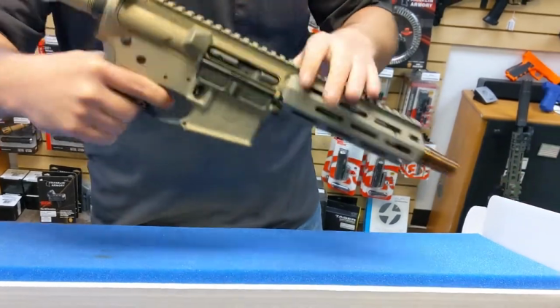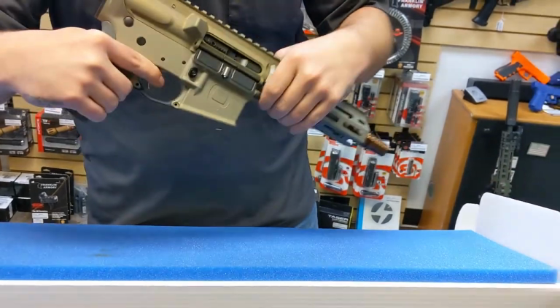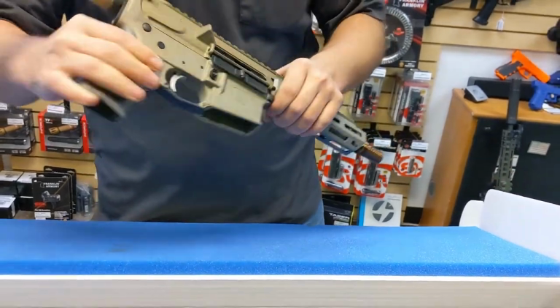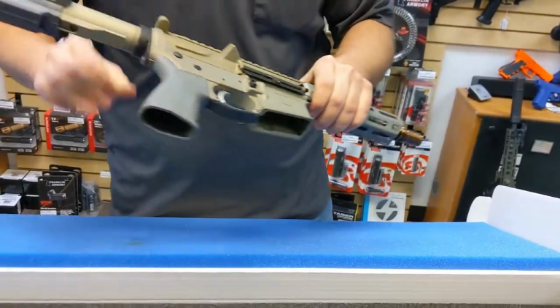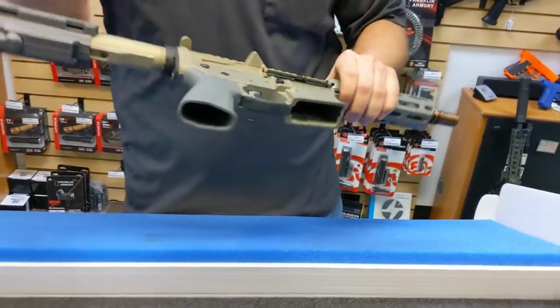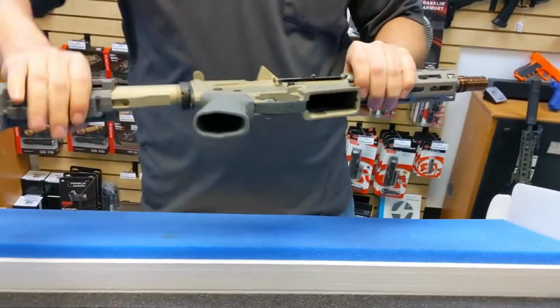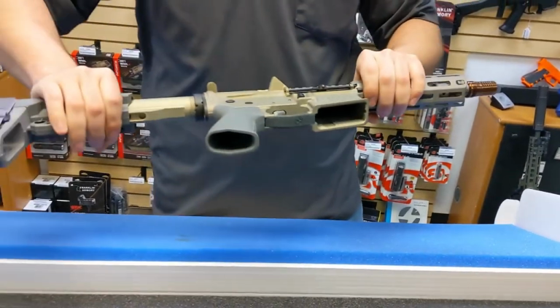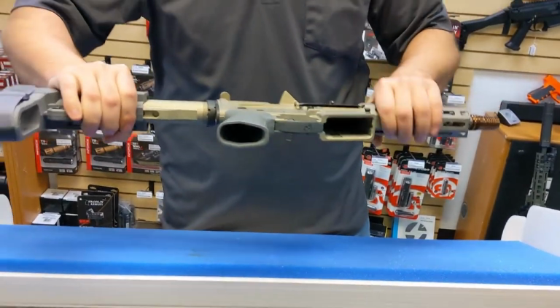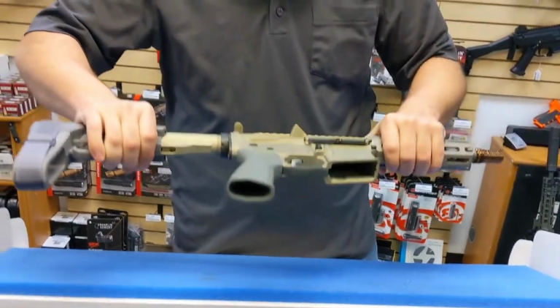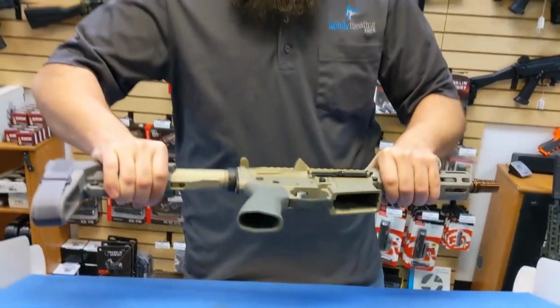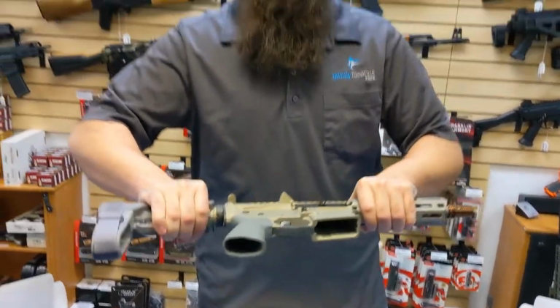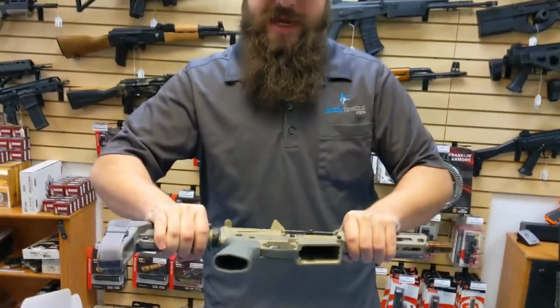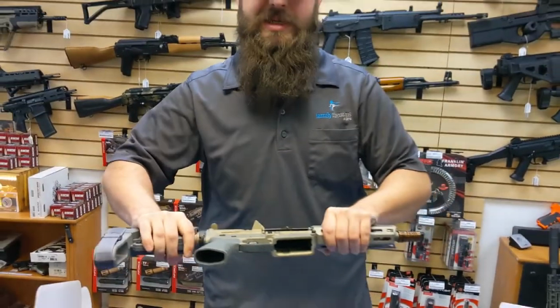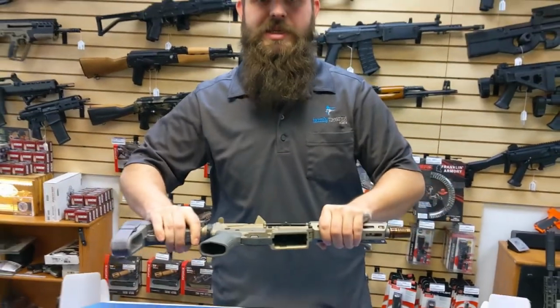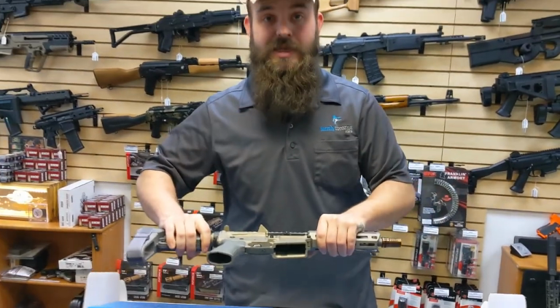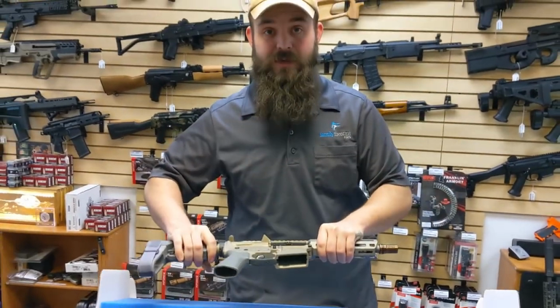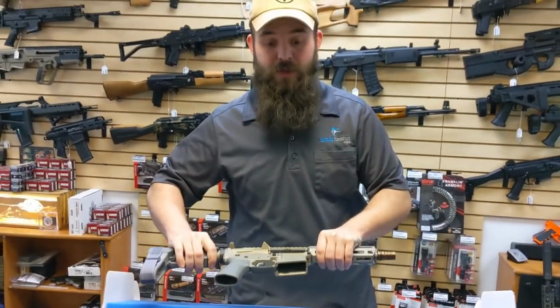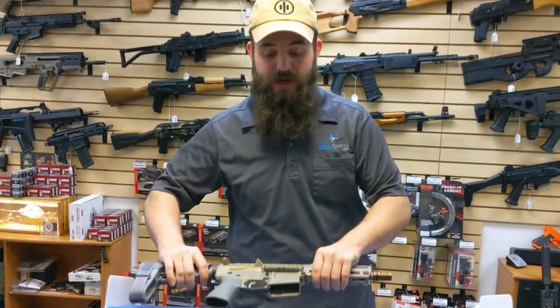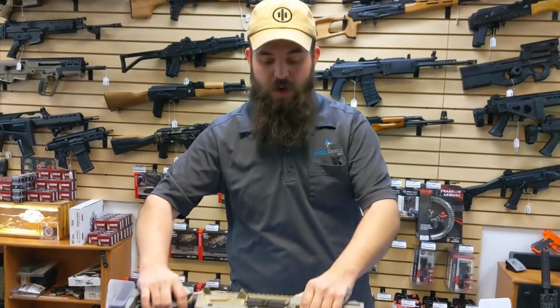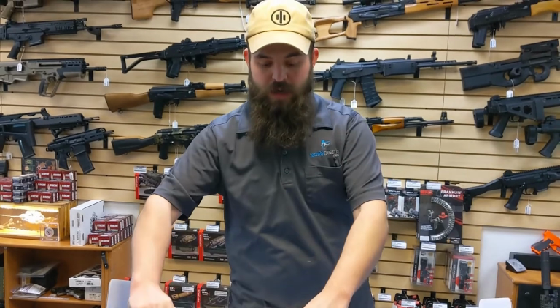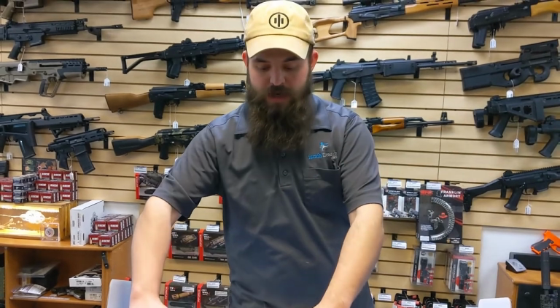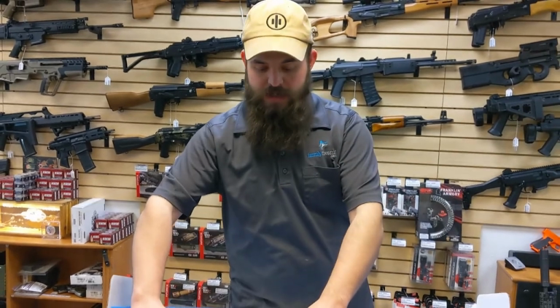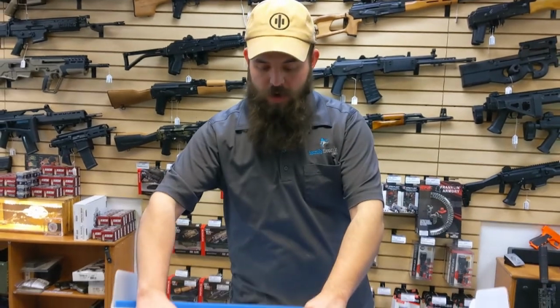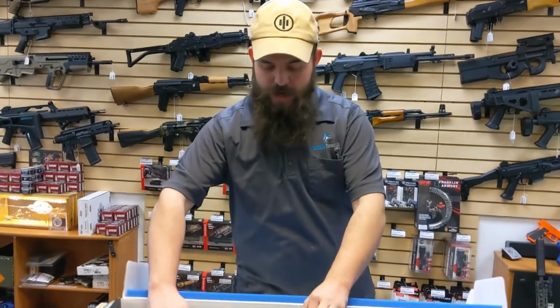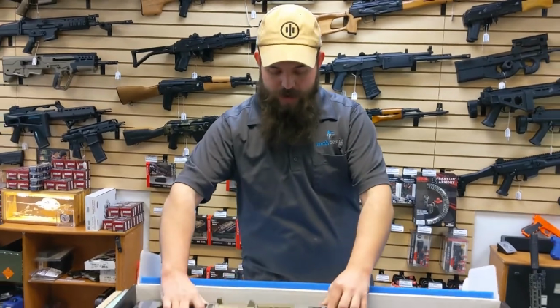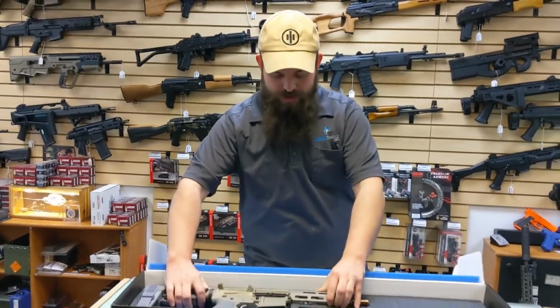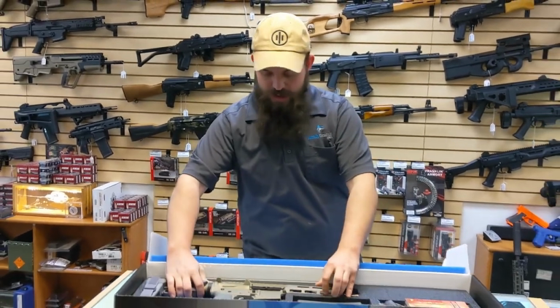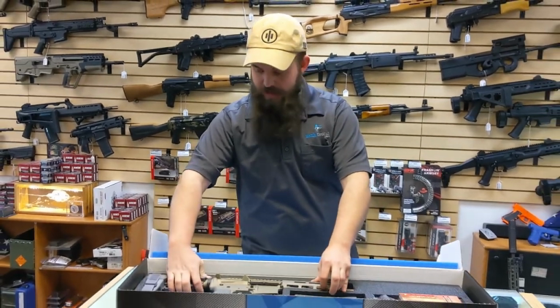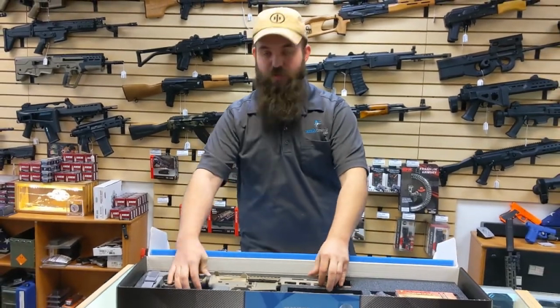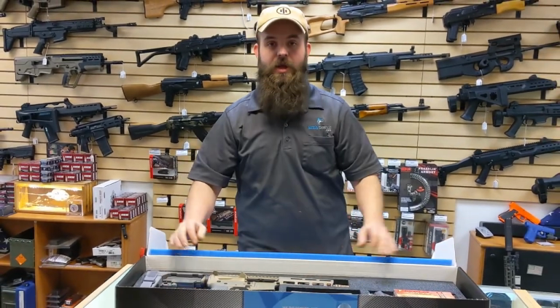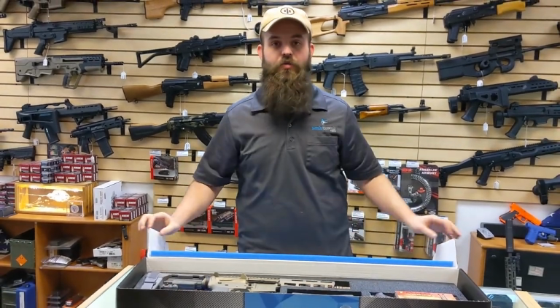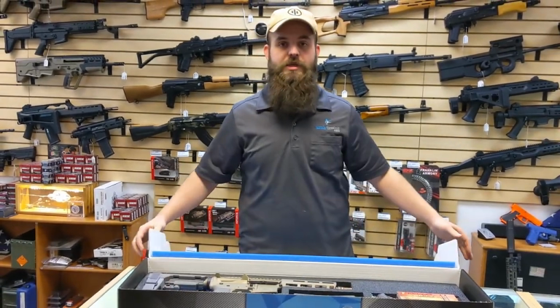If you want some 300 Blackout to suppress, this is definitely the way to go. Nice small compact package and they run like crazy.